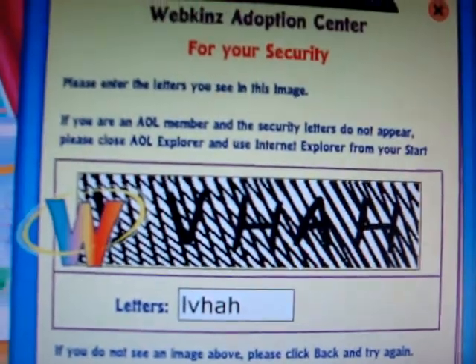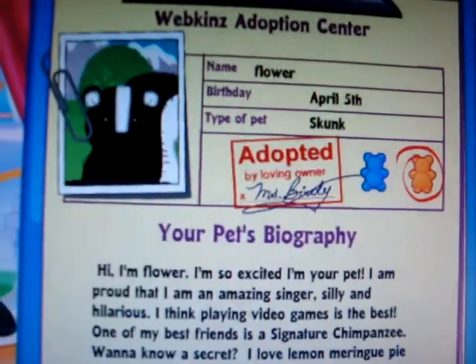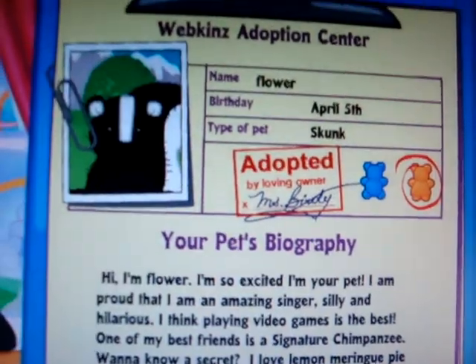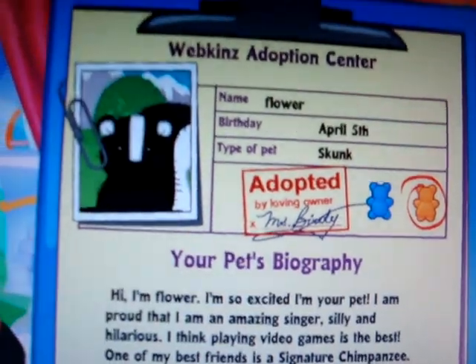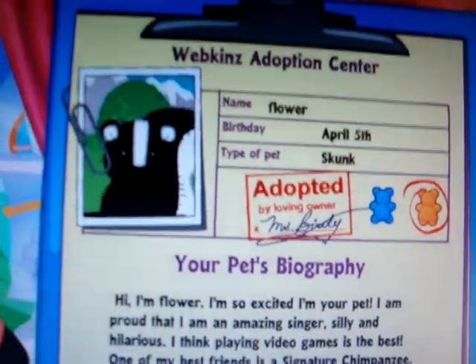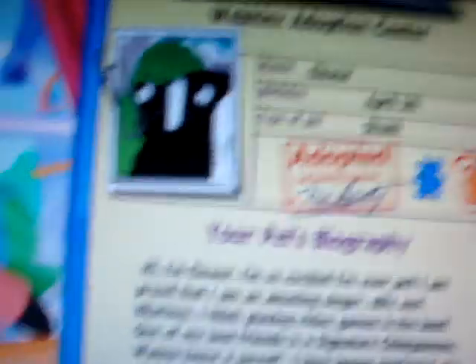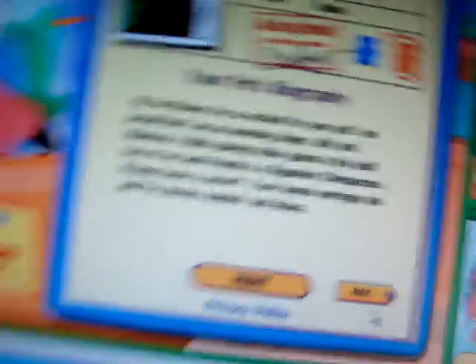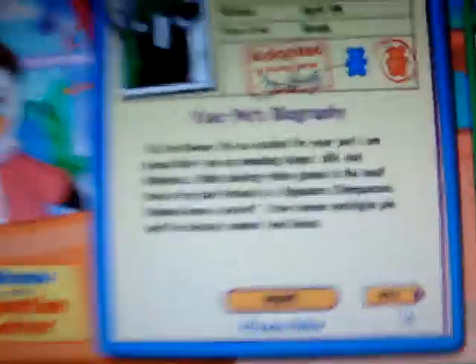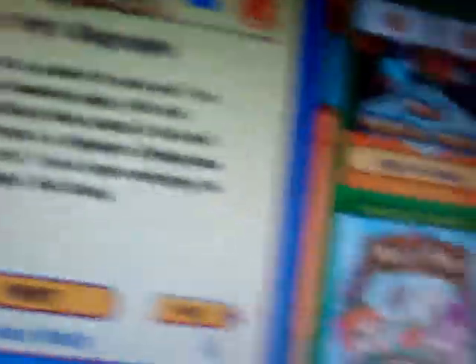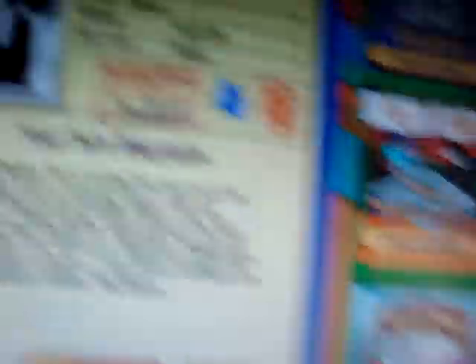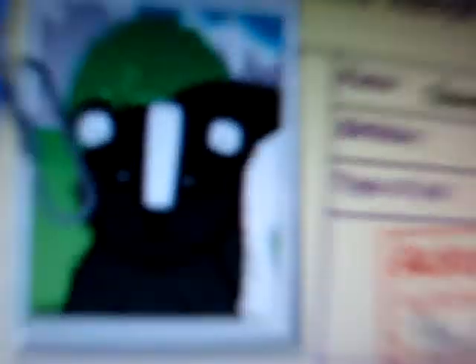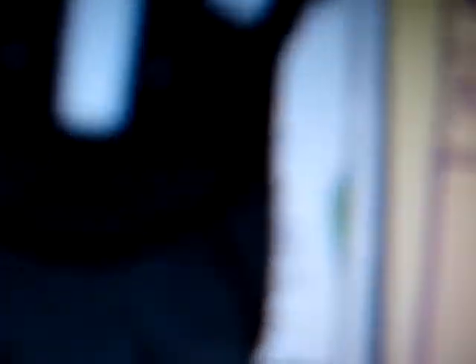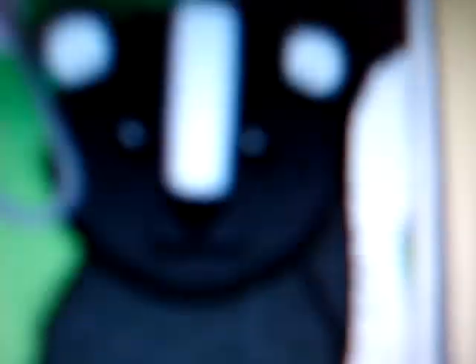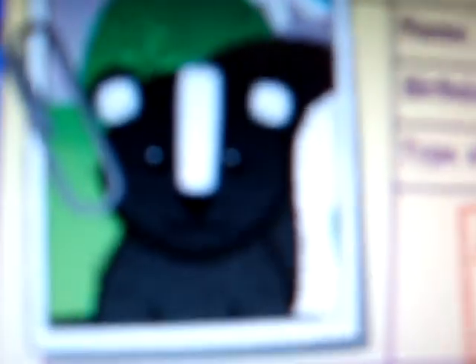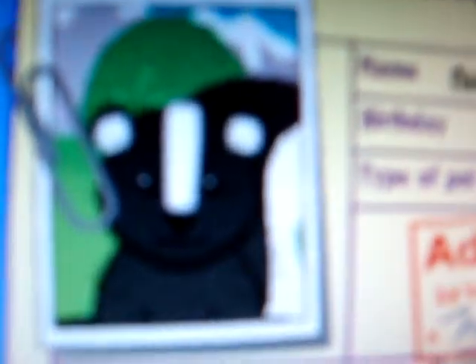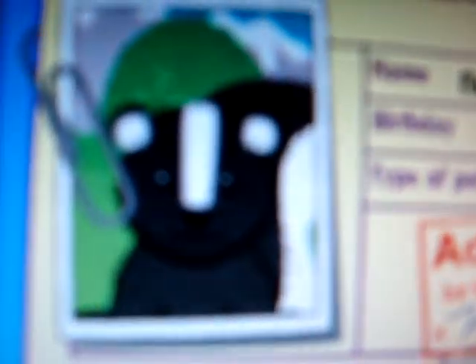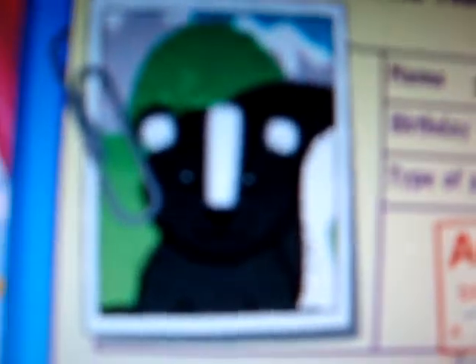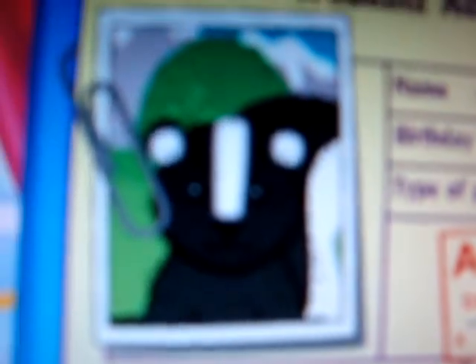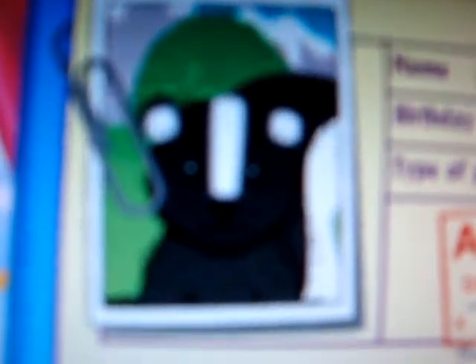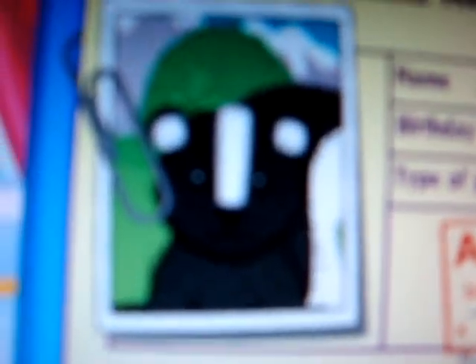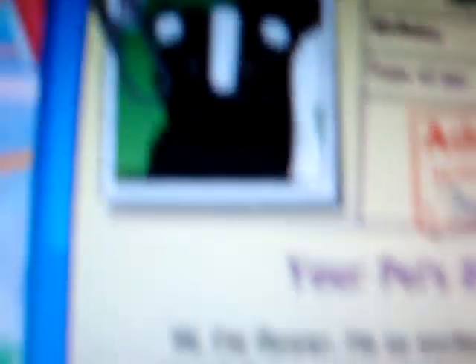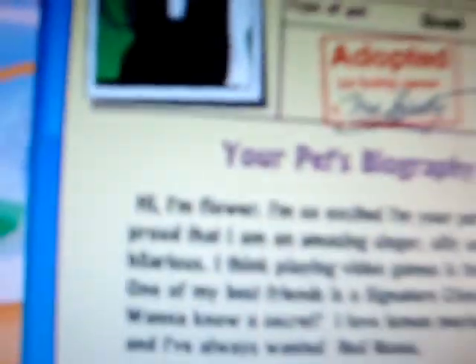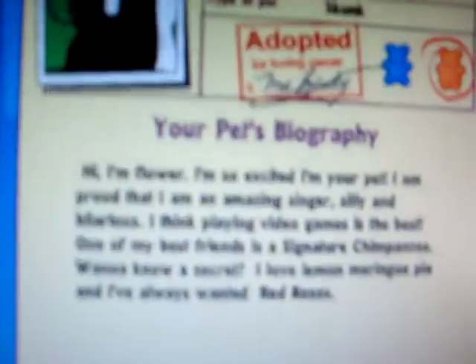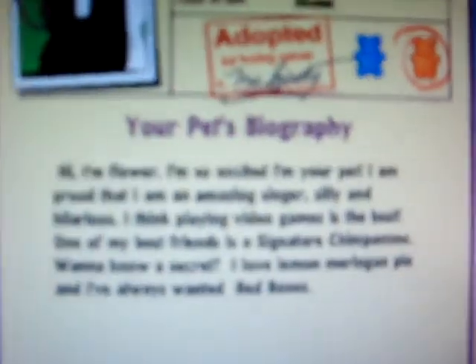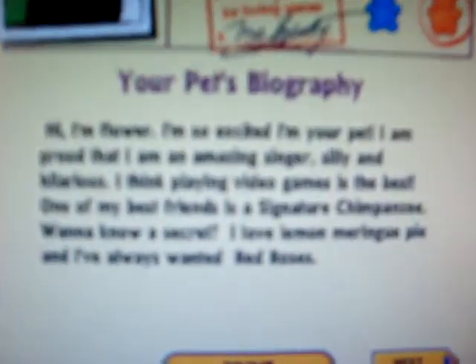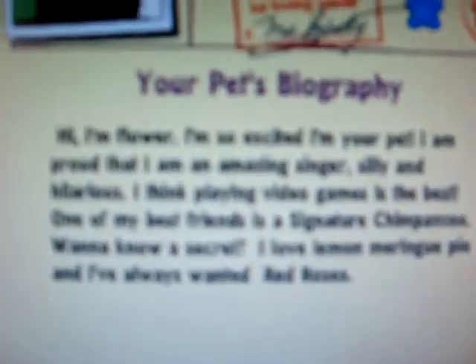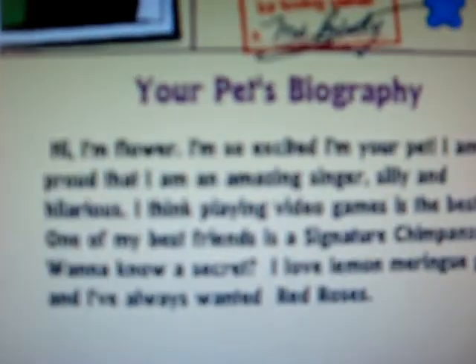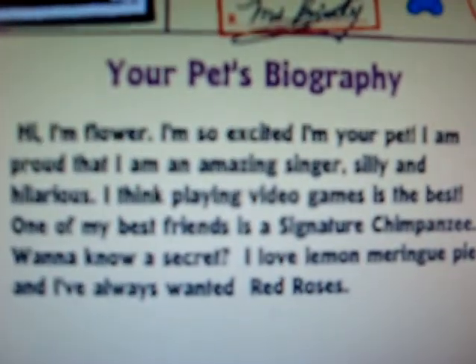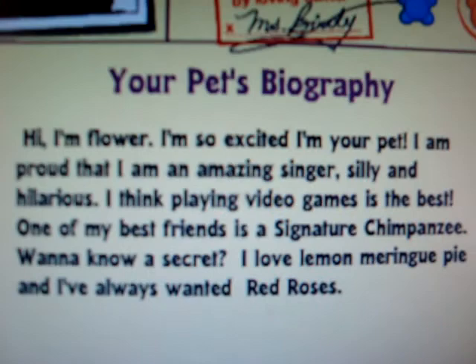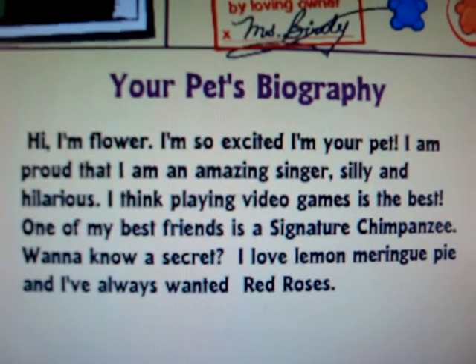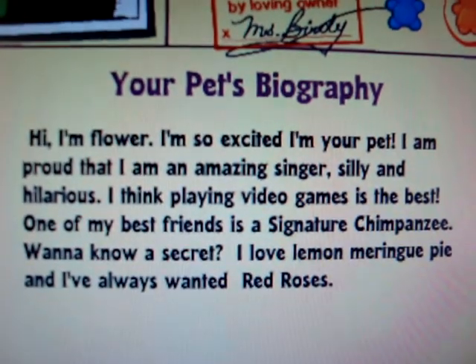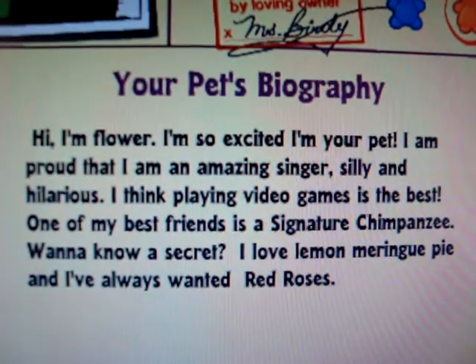Congratulations! Yay! Oh my god, it's so cute! And adopting another Webkinz. Hi, I'm Flower.